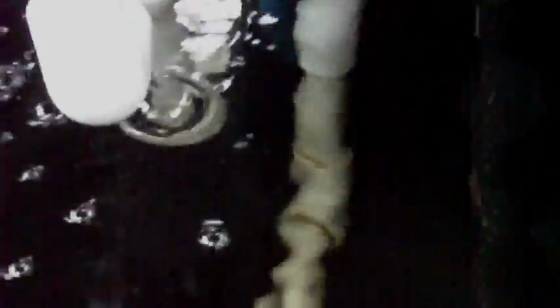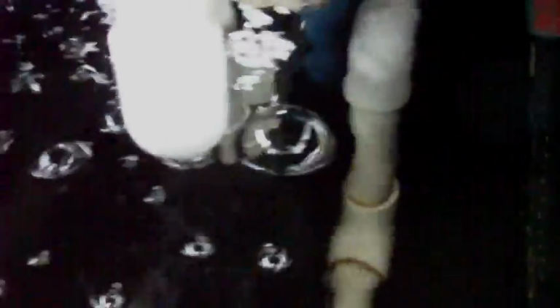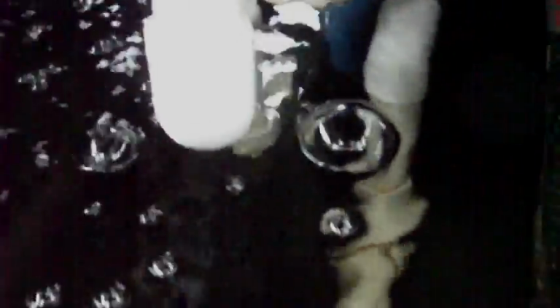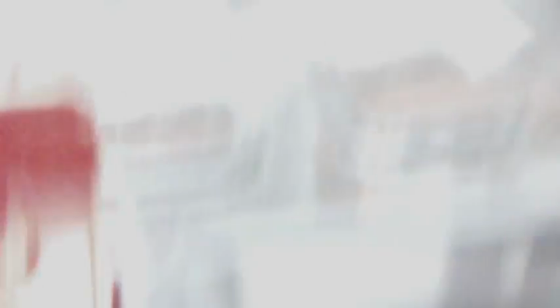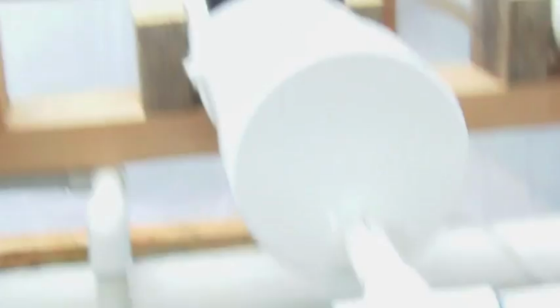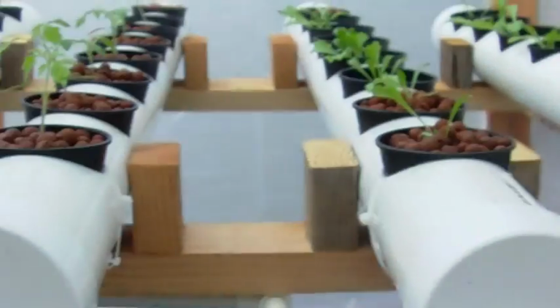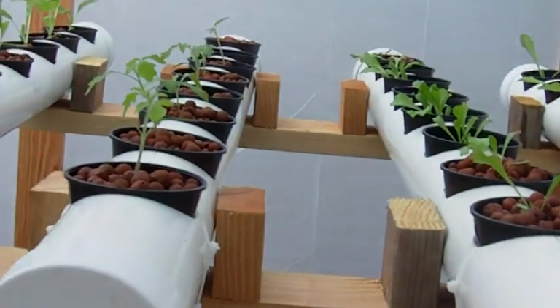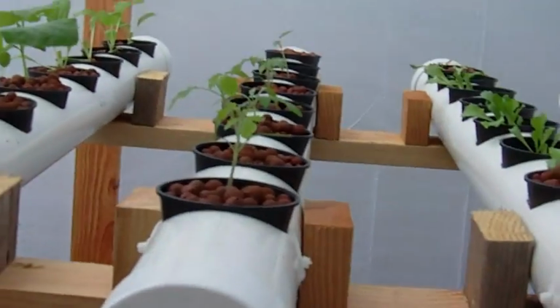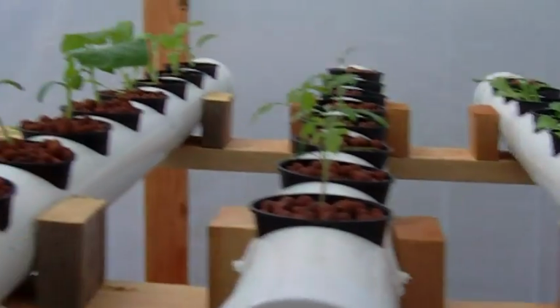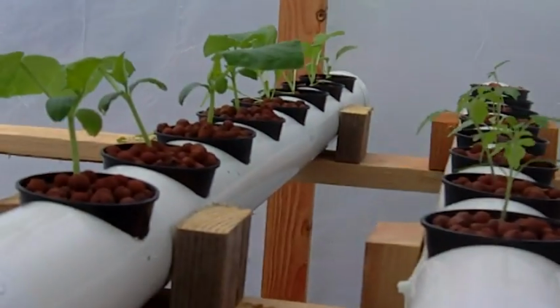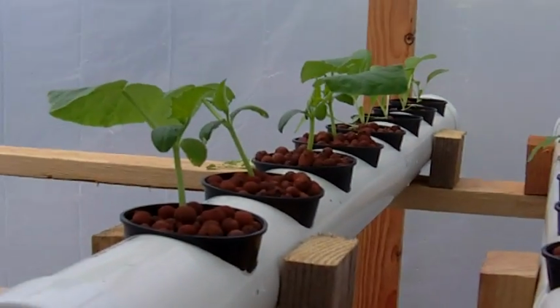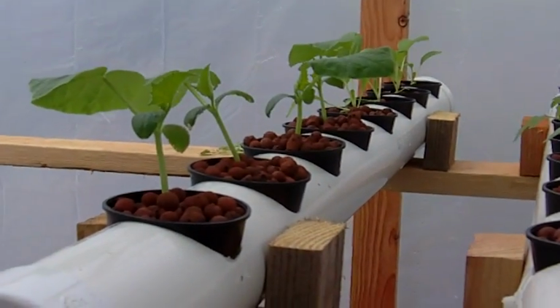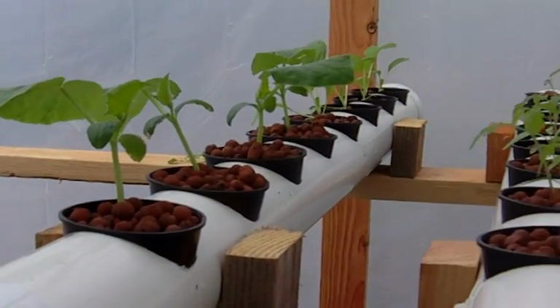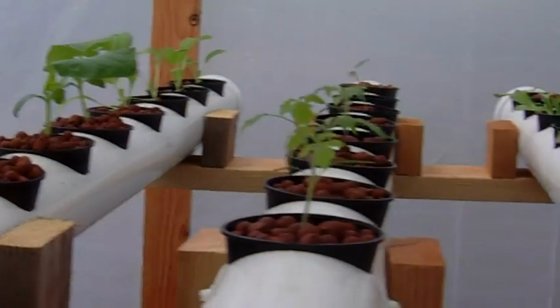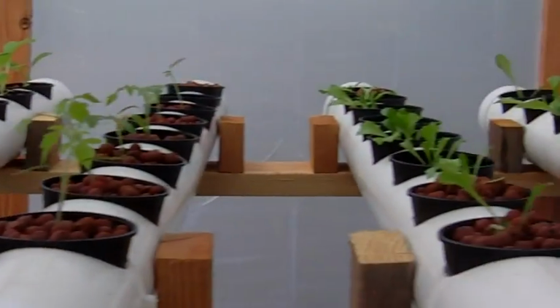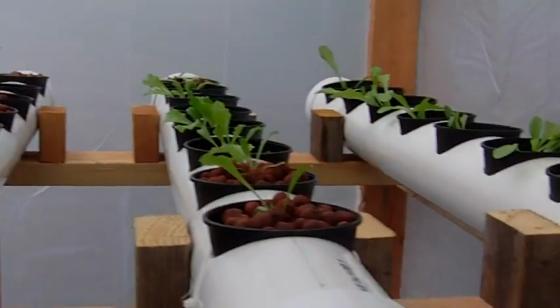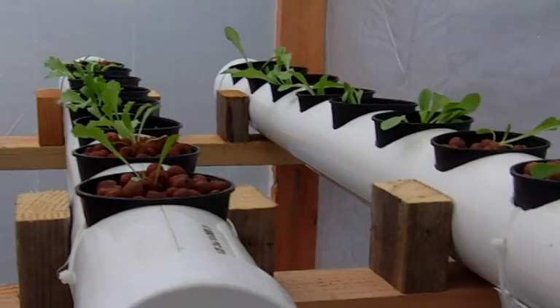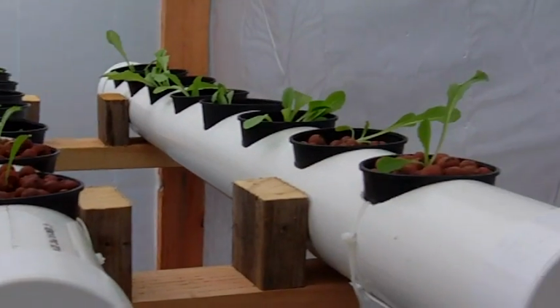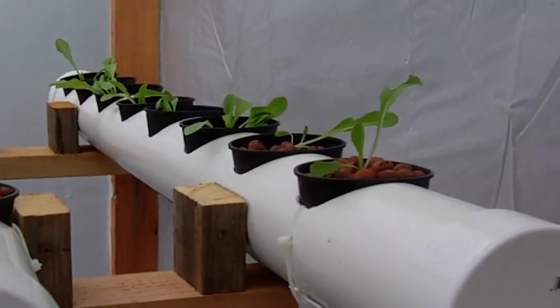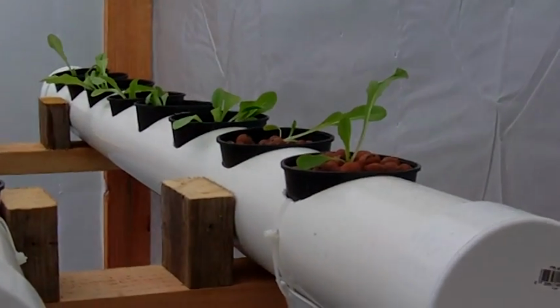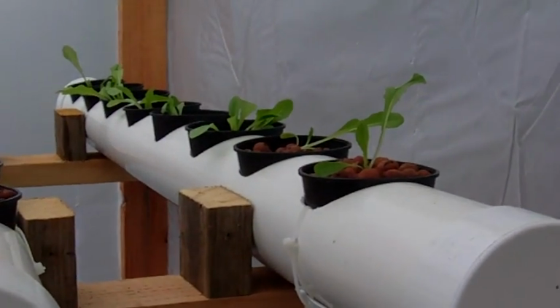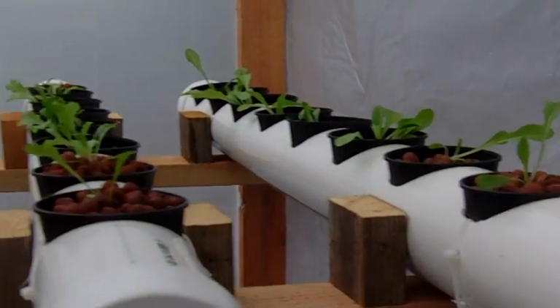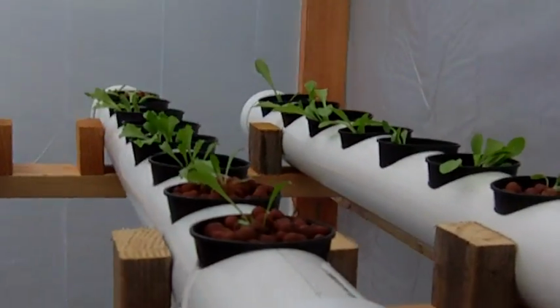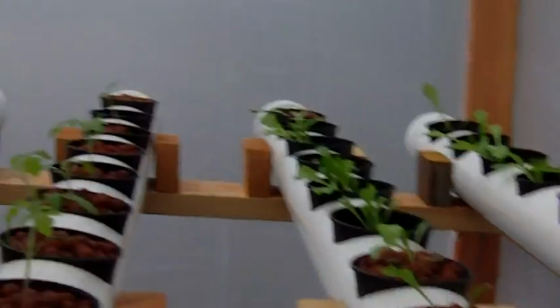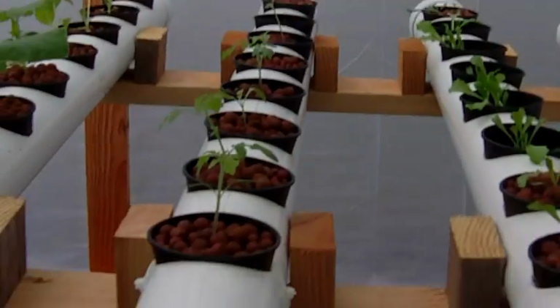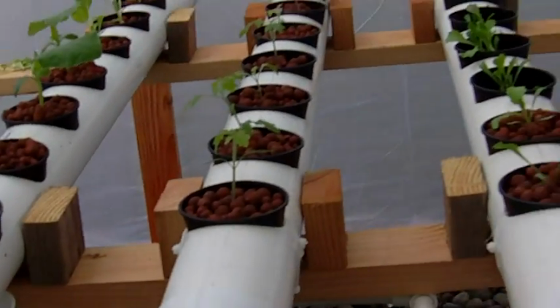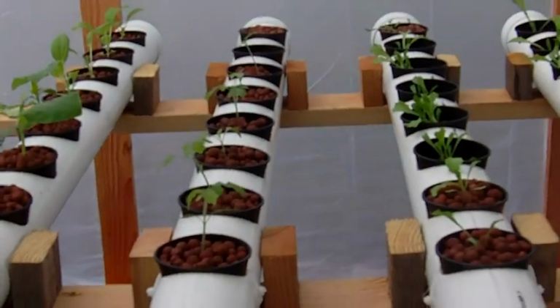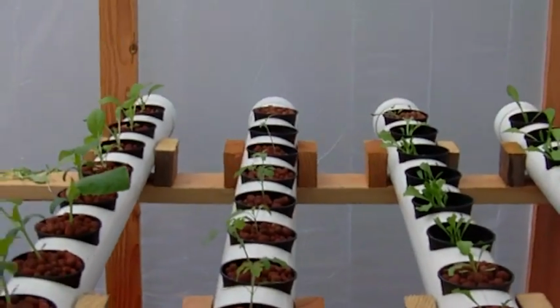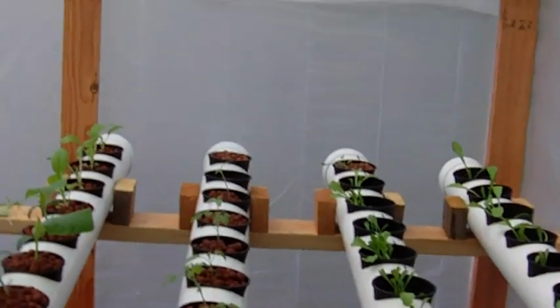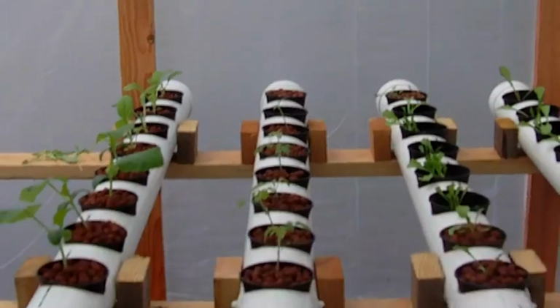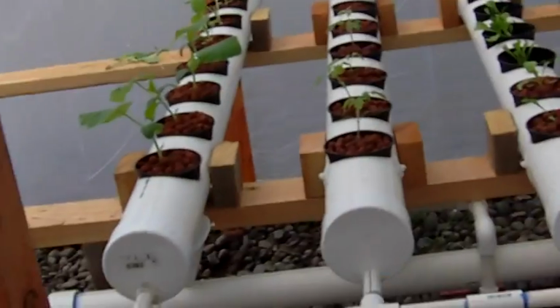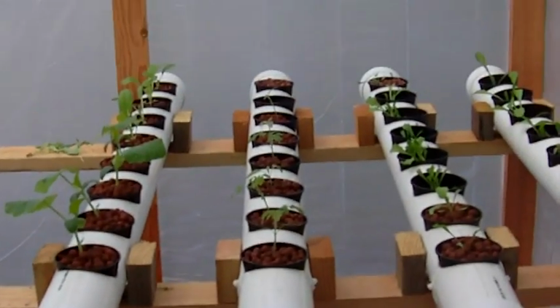This is week number three, I believe. I think it's week three. I've got a grow light that I'm going to put in here.